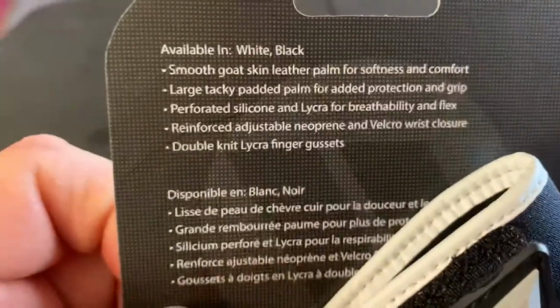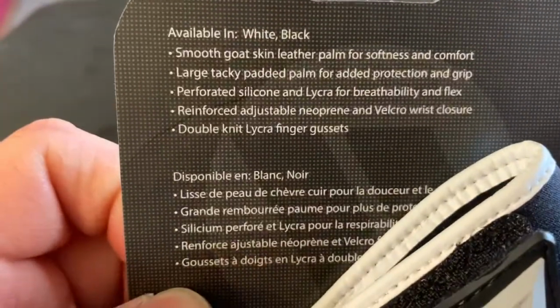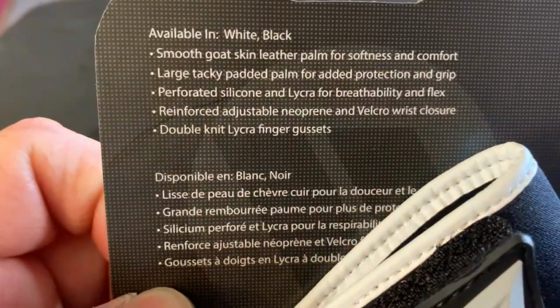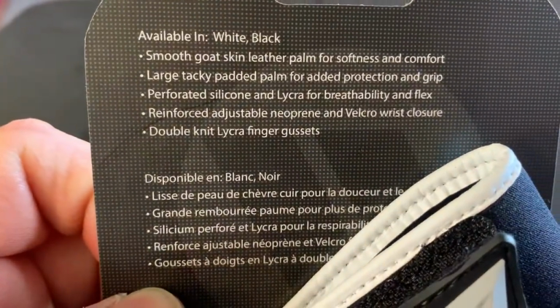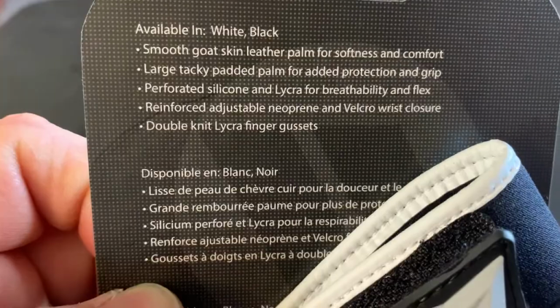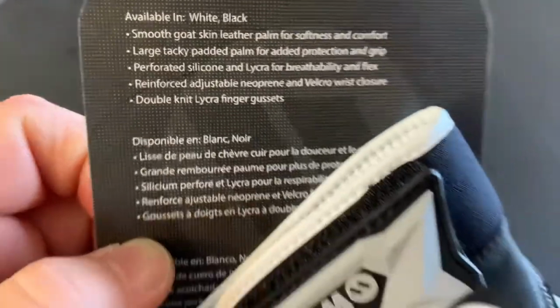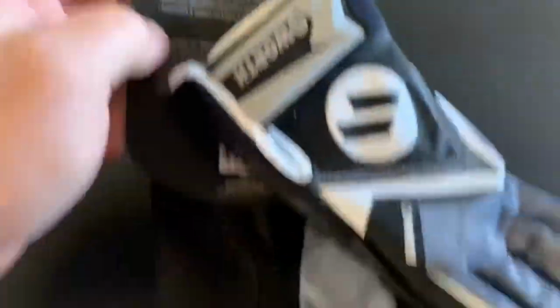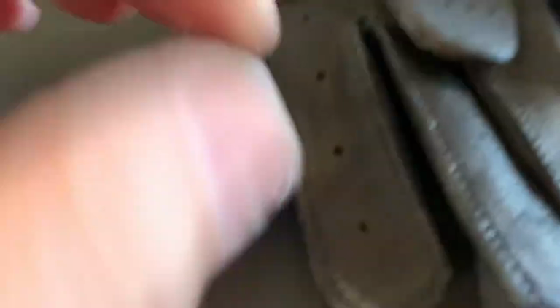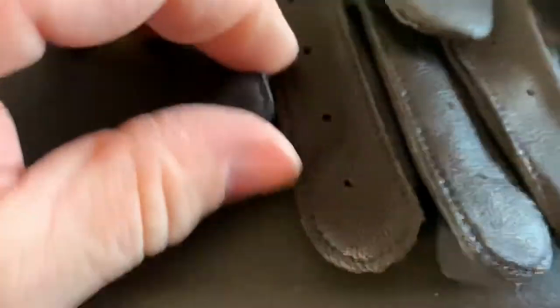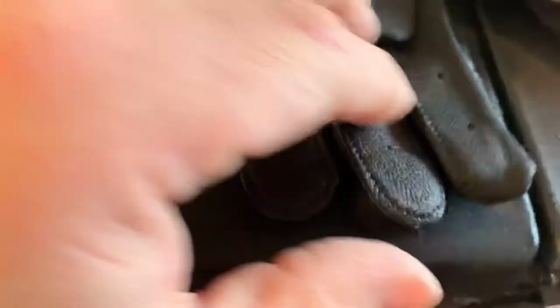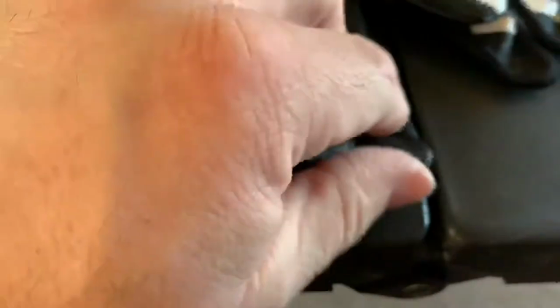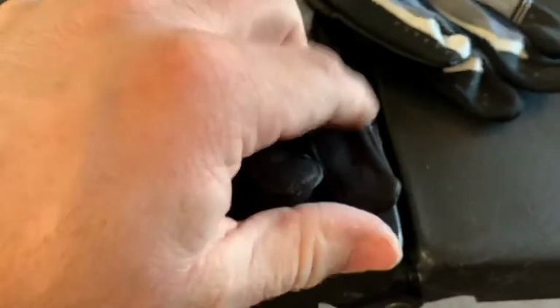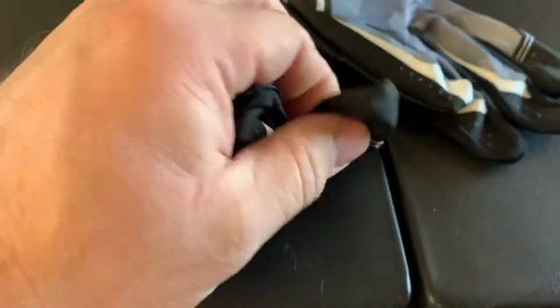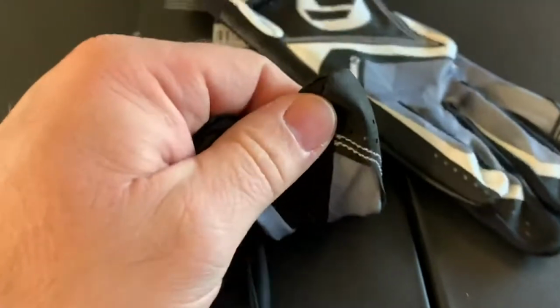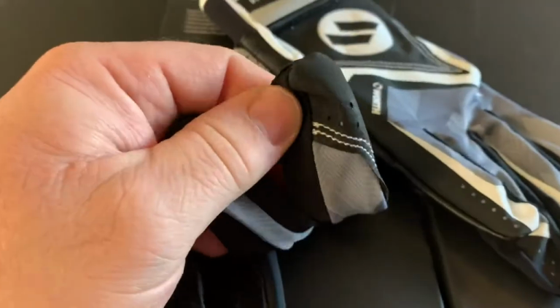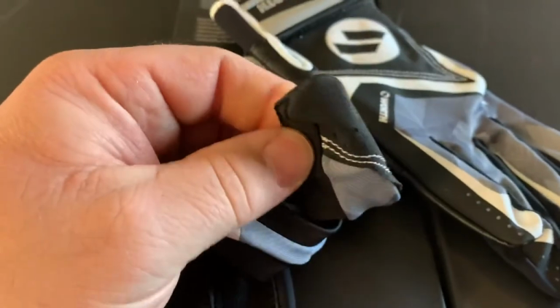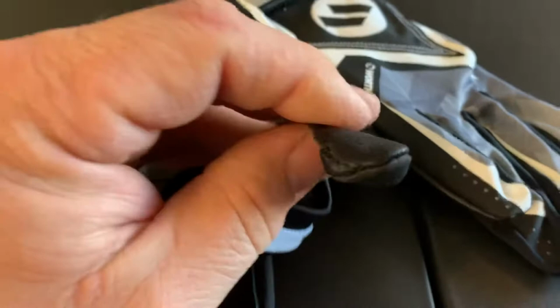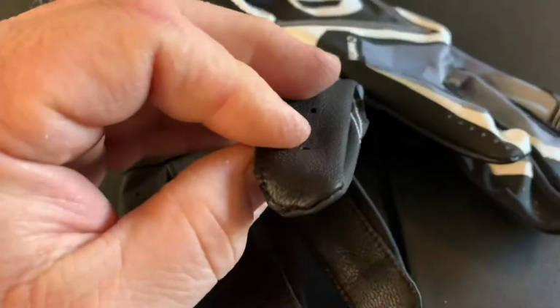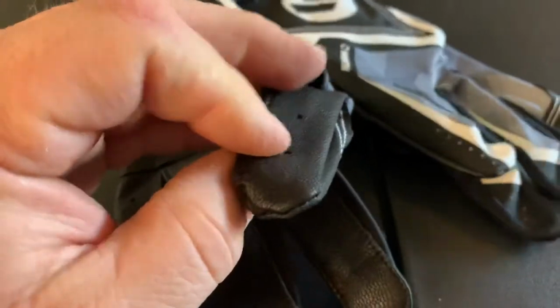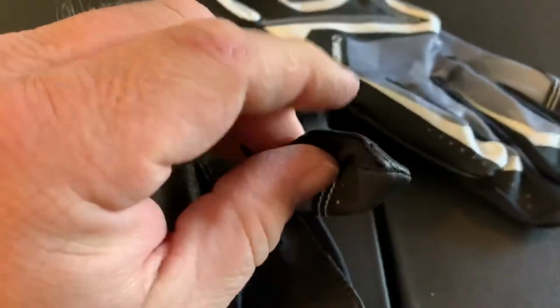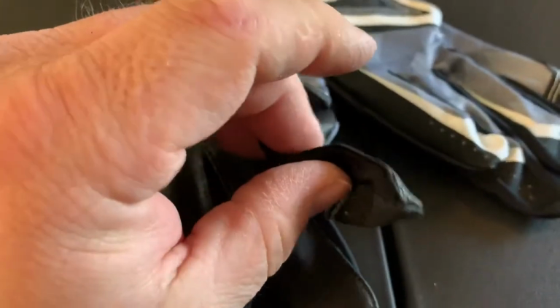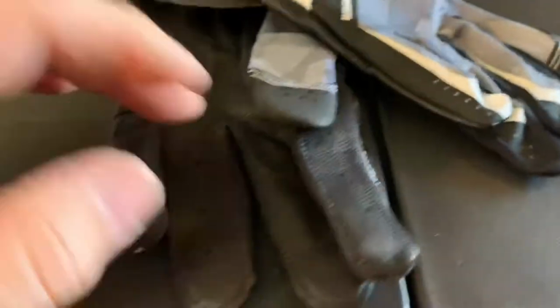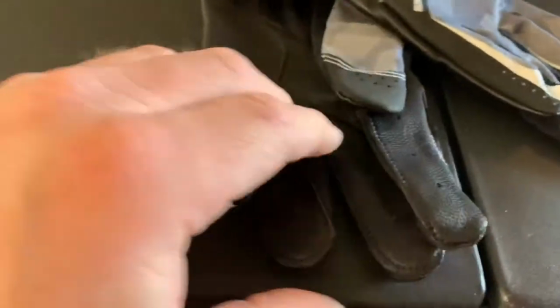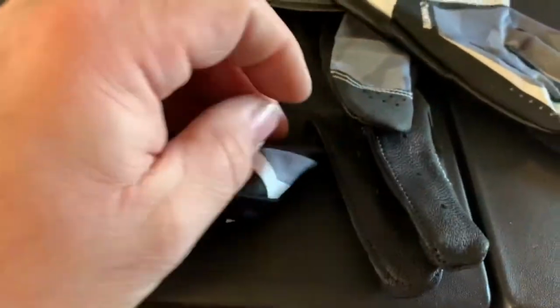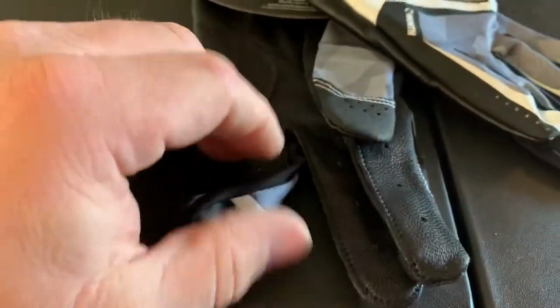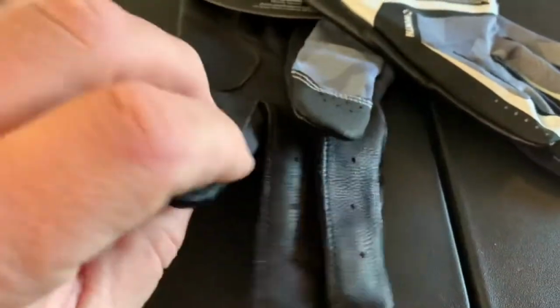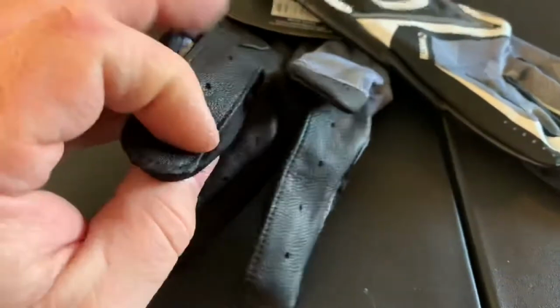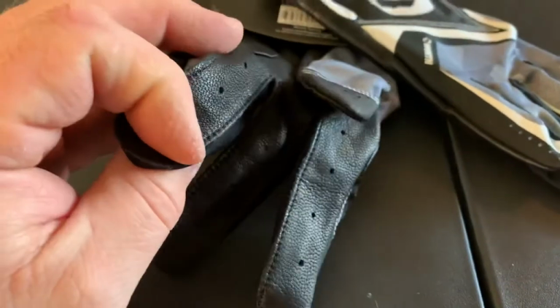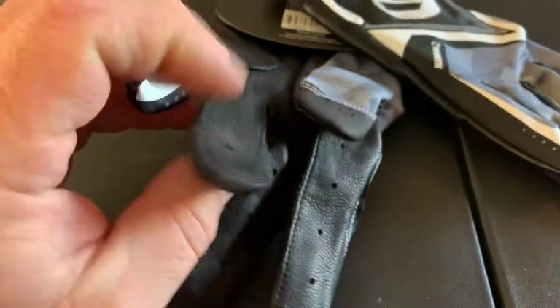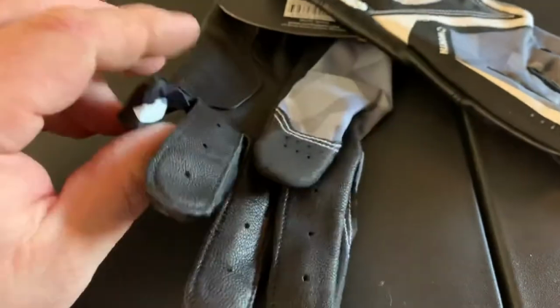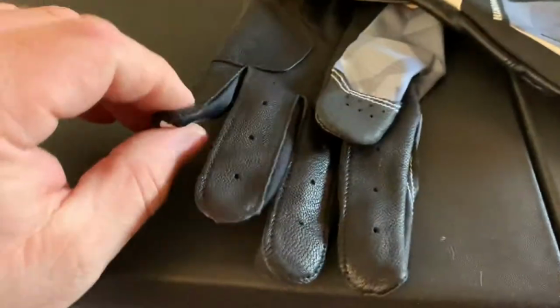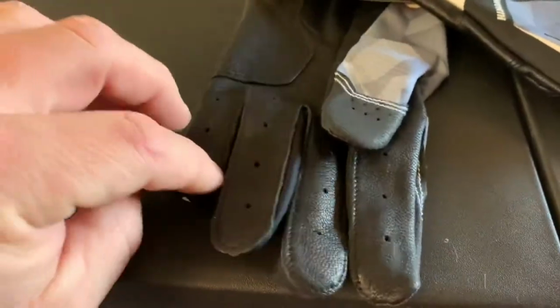And double-knit lycra finger gussets. So those must be double-knitted — whatever a finger gusset is, but I'm sure I'm in the right area.